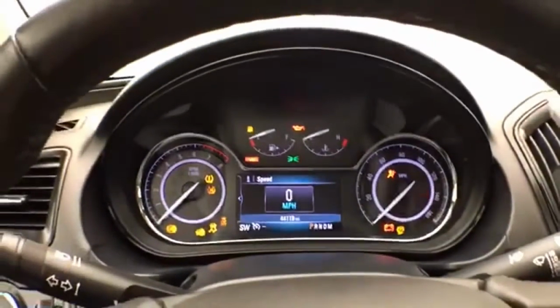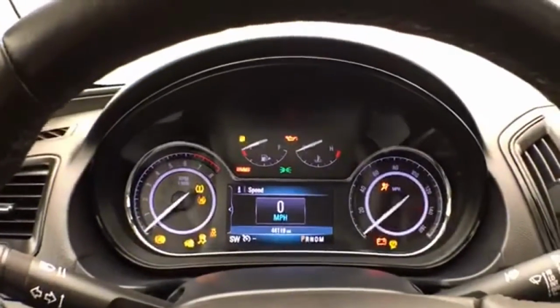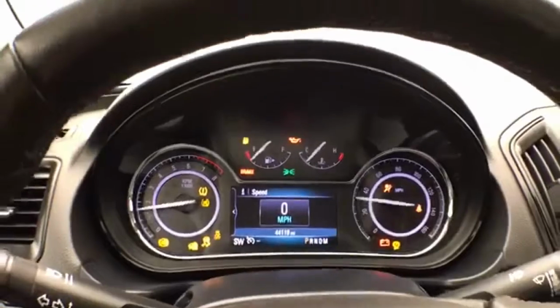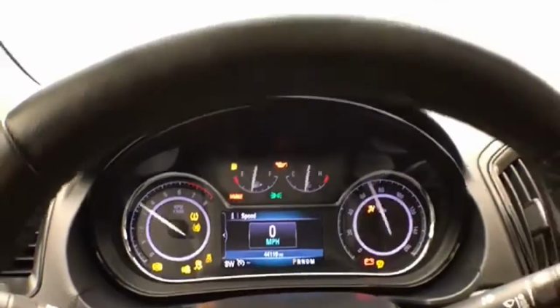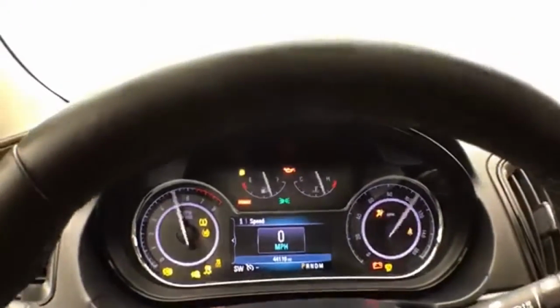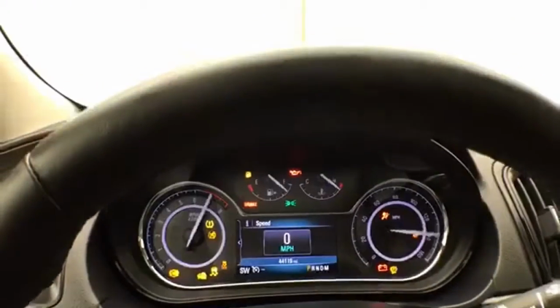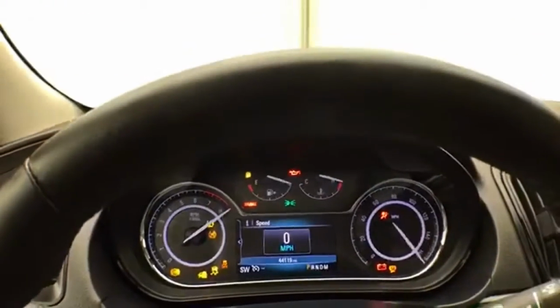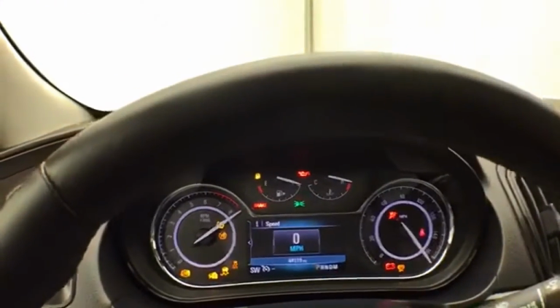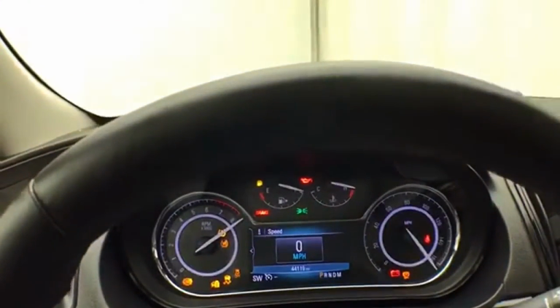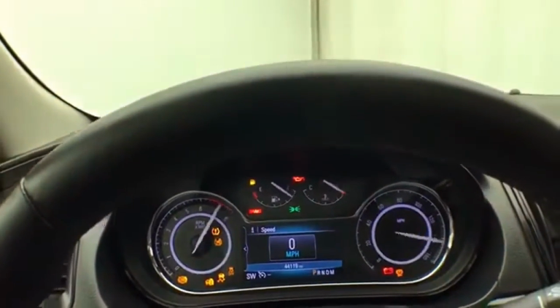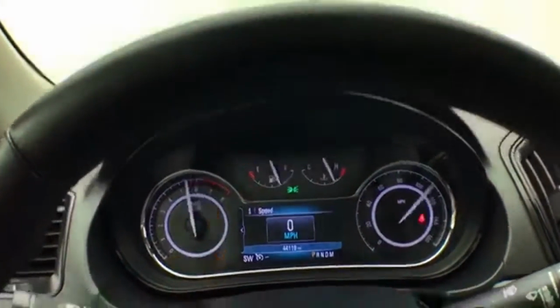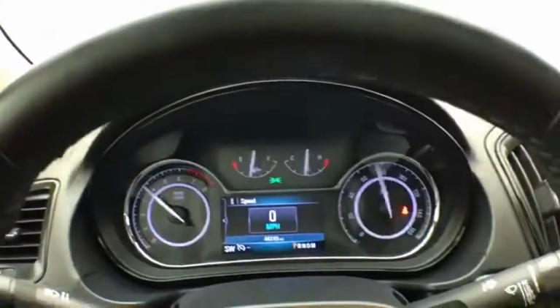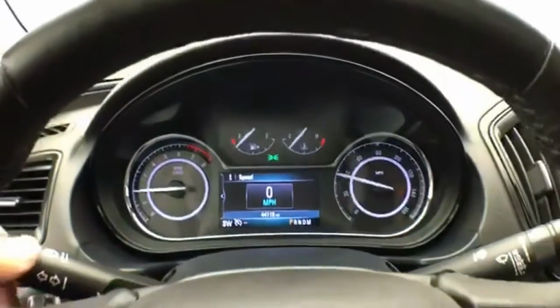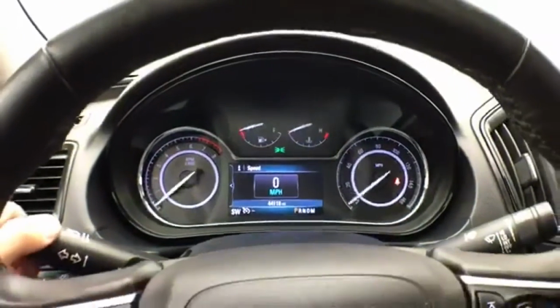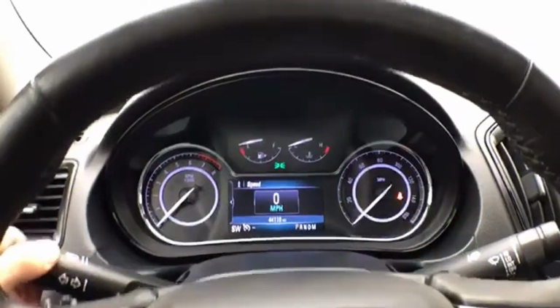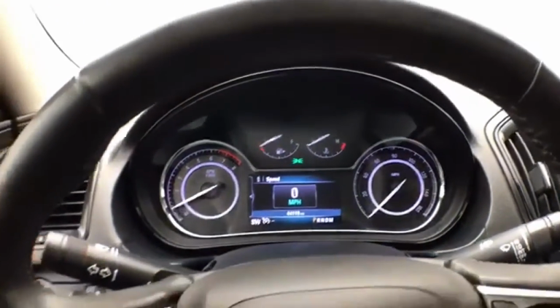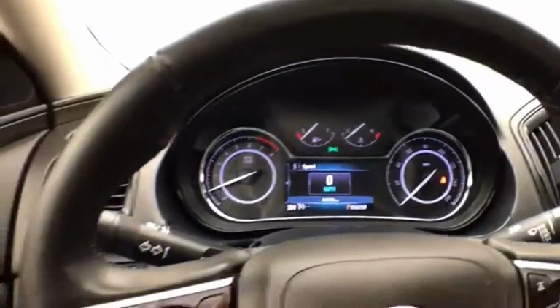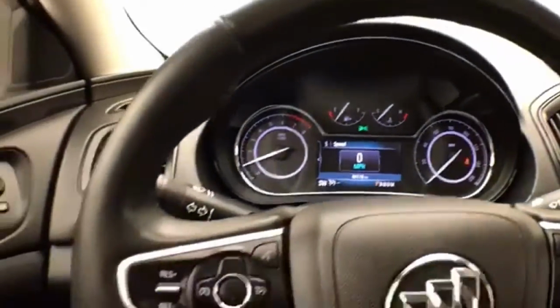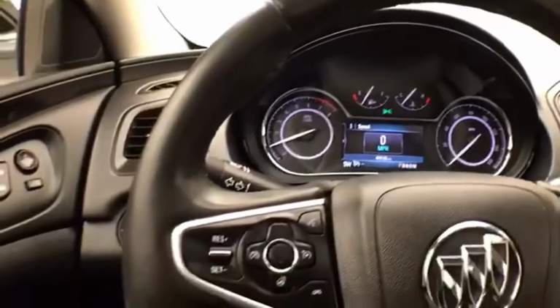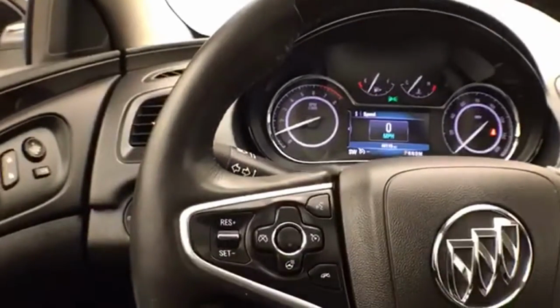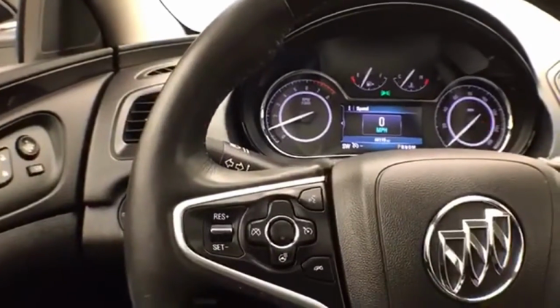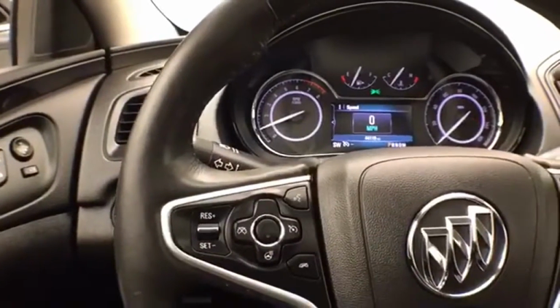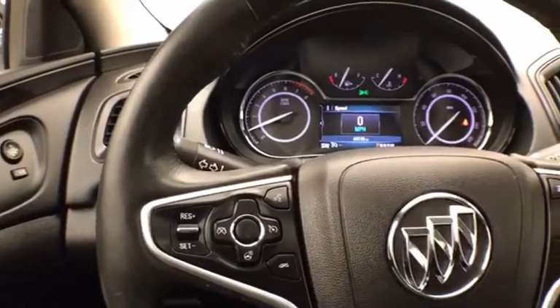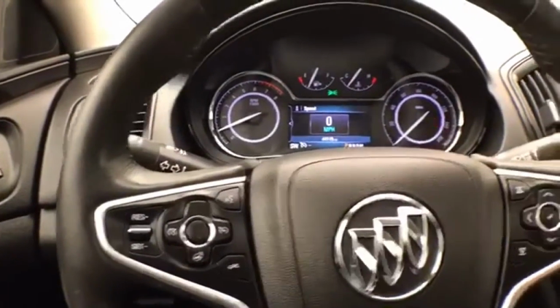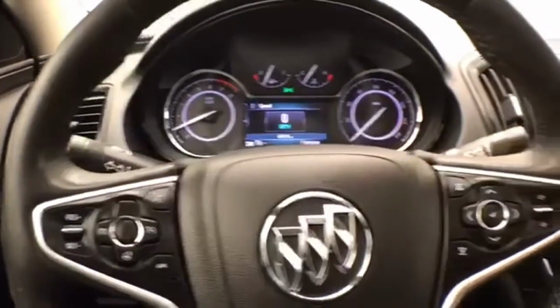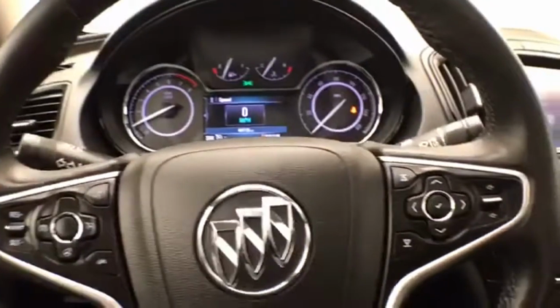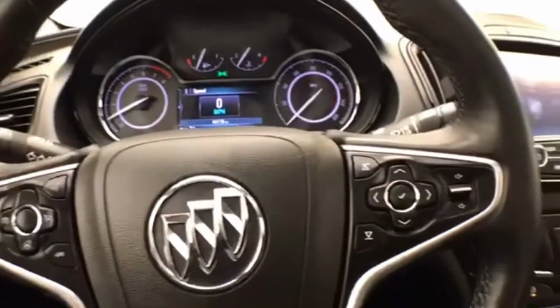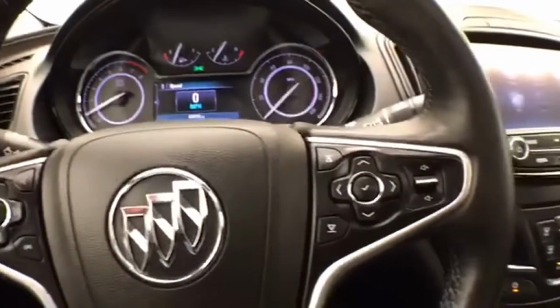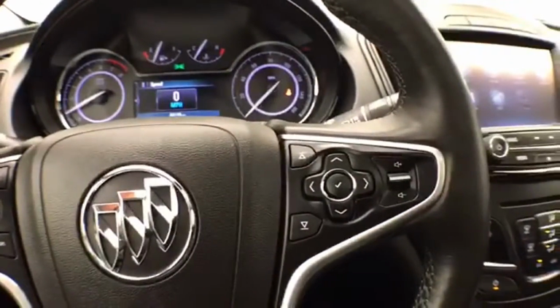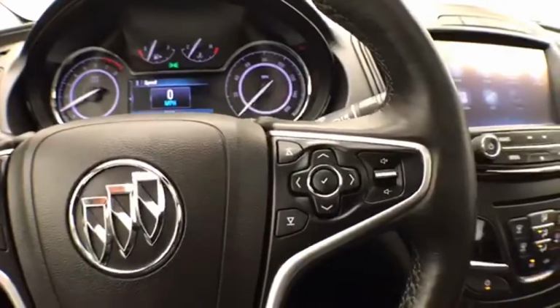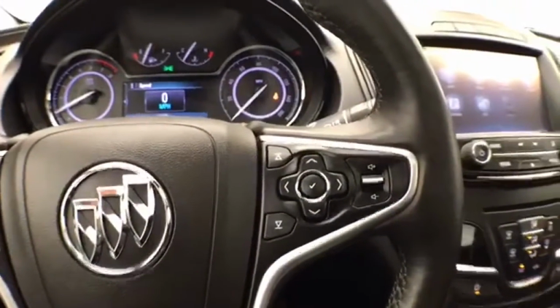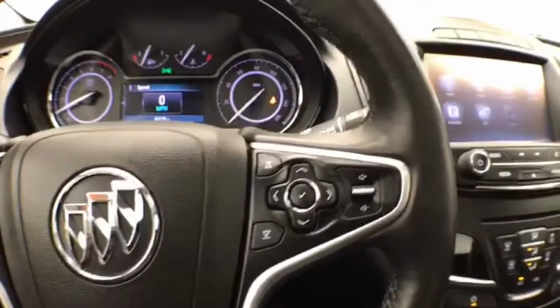Large, easy-to-read gauges. Cruise control. Steering wheel-mounted audio controls.